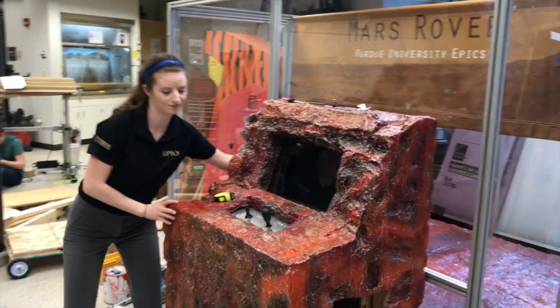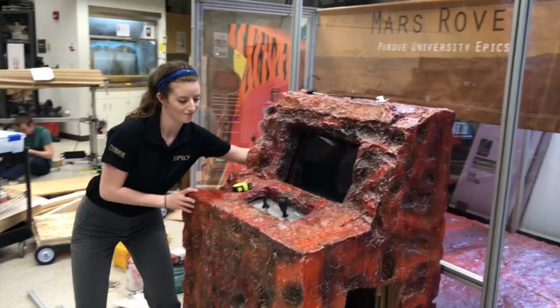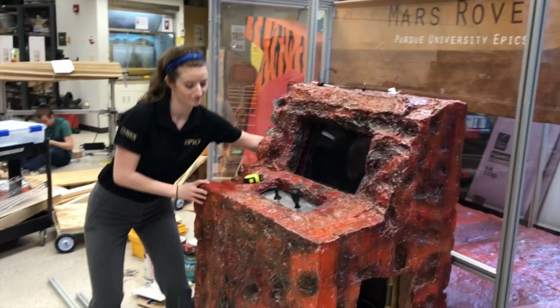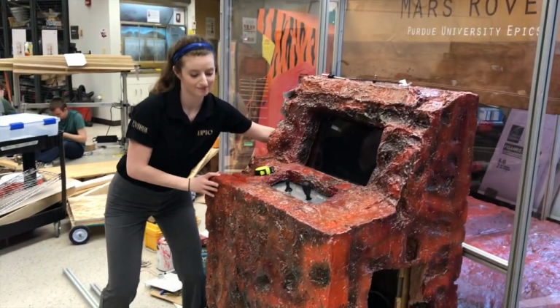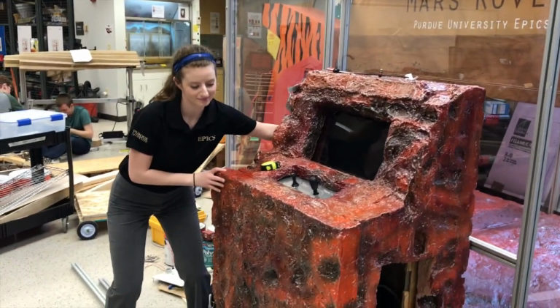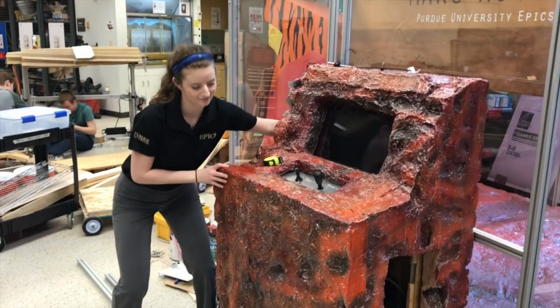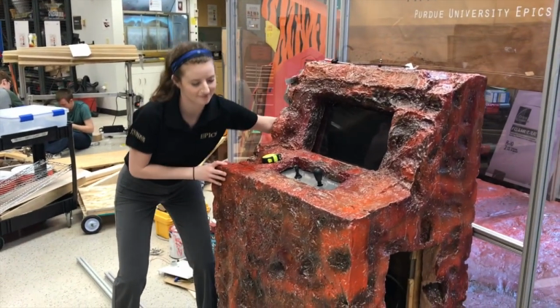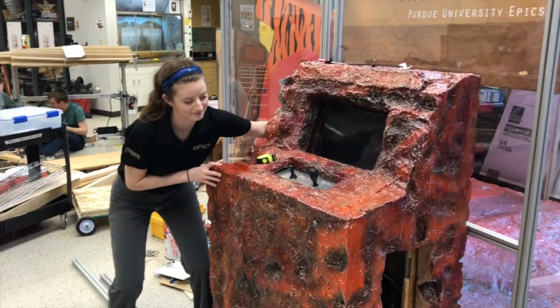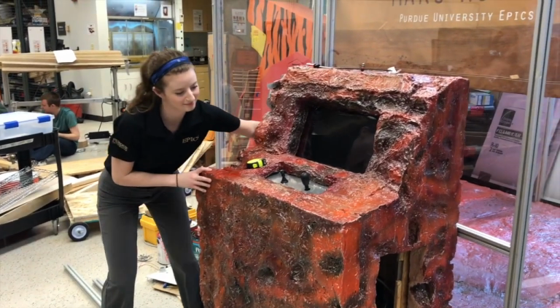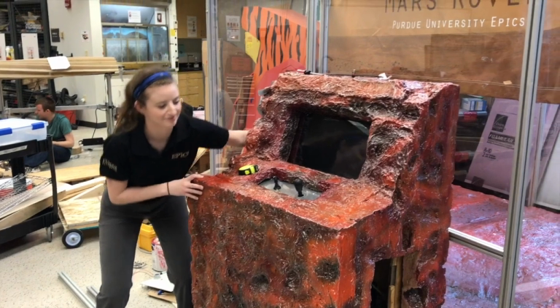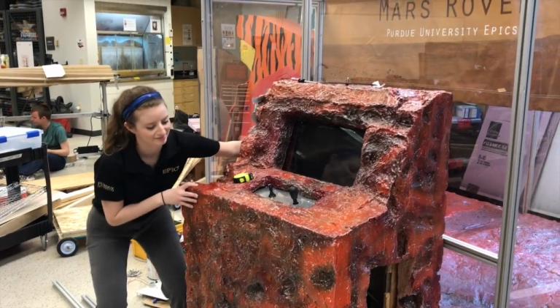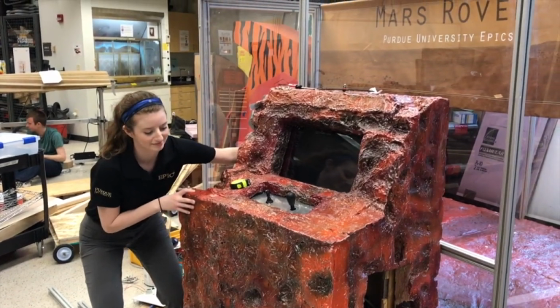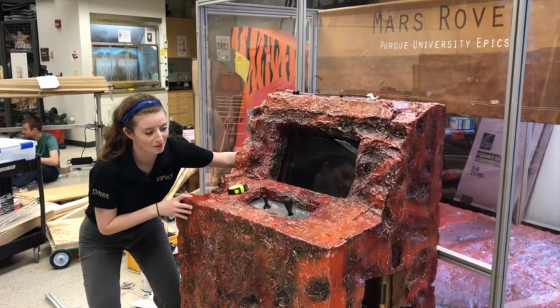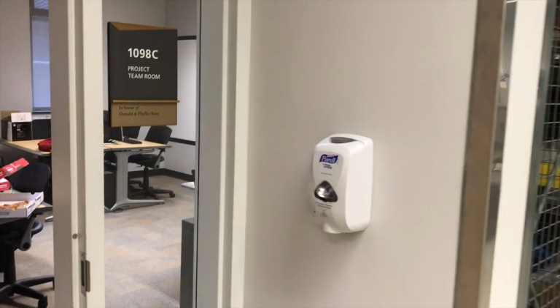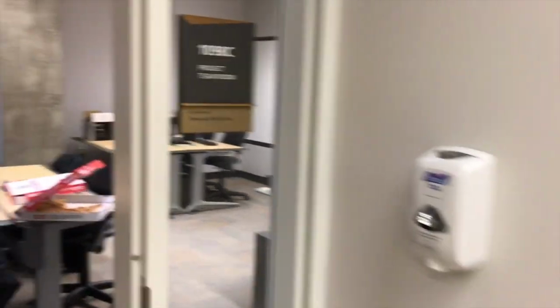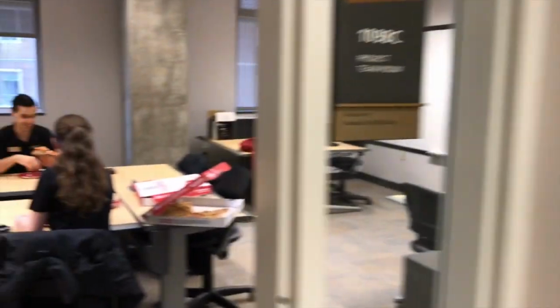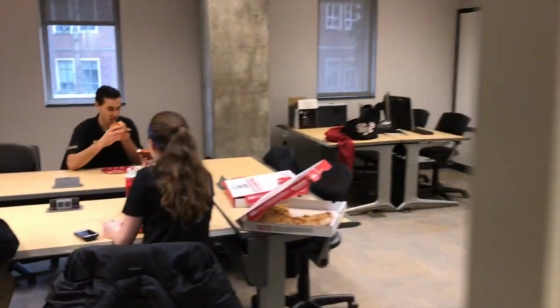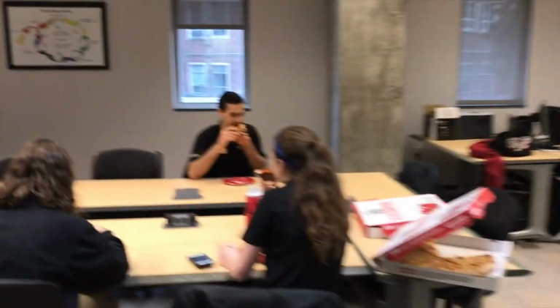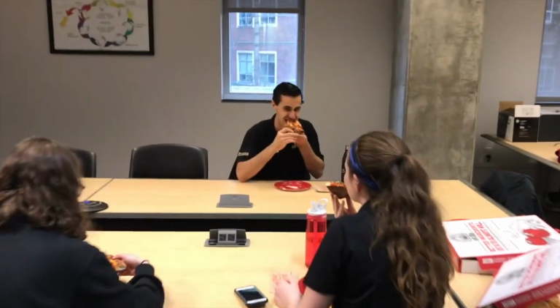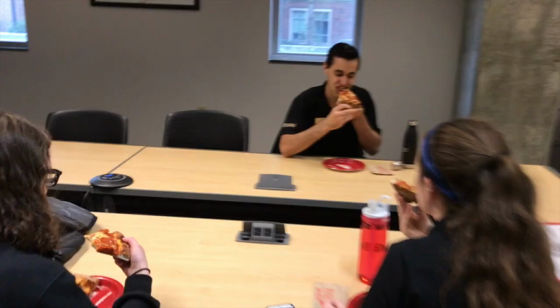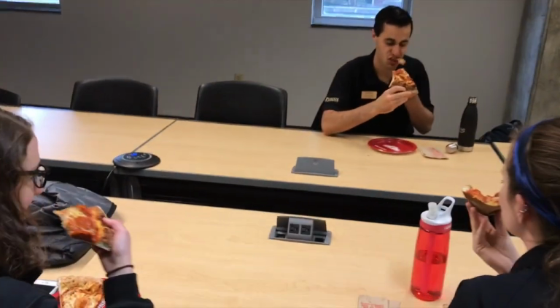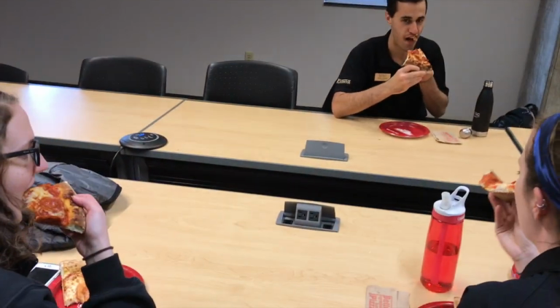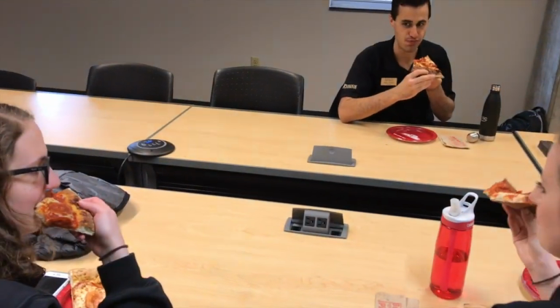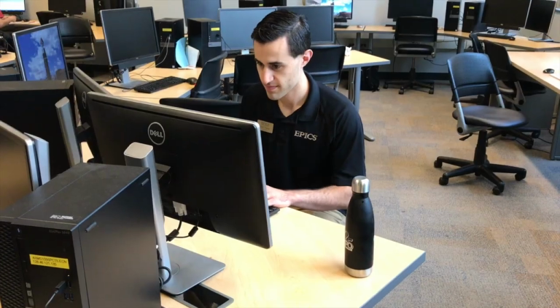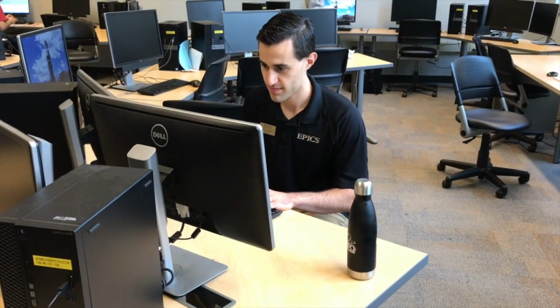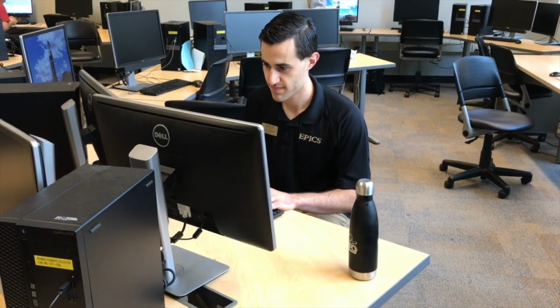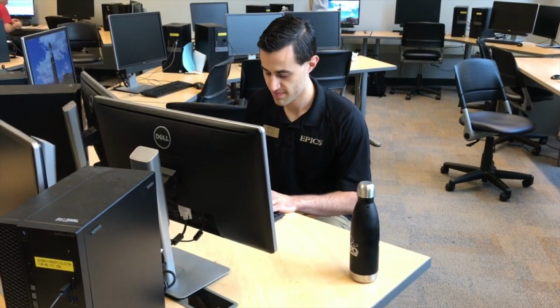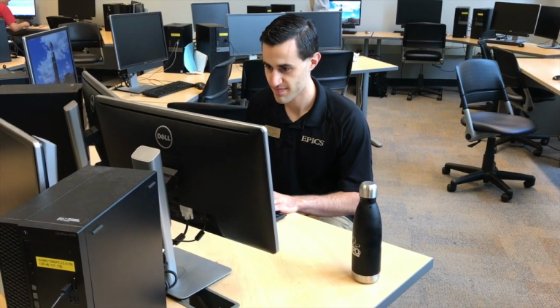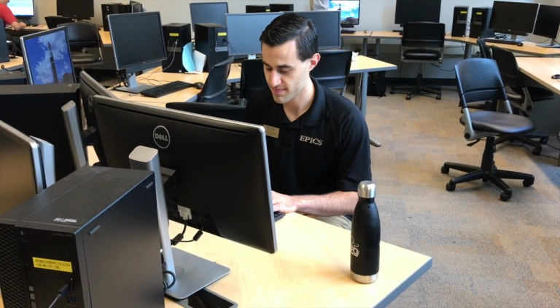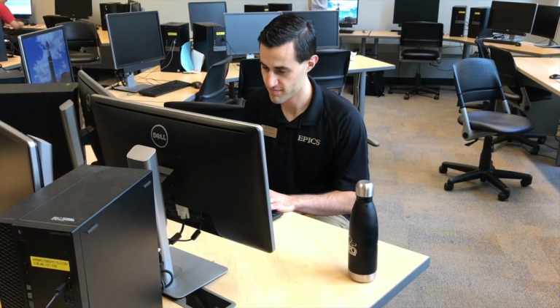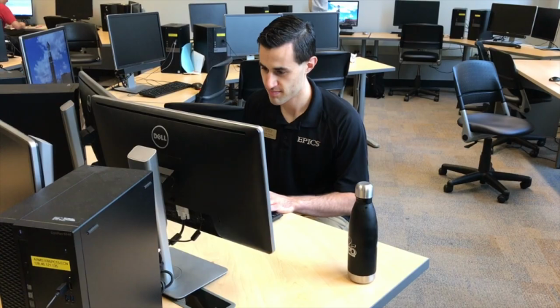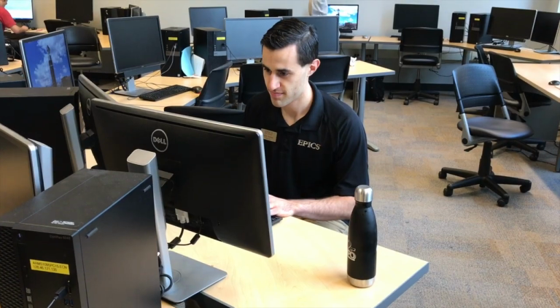Do not move equipment. If you need something moved, contact an EPICS administrator and they will be able to help you. Lastly, no food is allowed in the labs except for the meeting rooms. Drinks with sealable lids can be brought into the labs but cannot be placed on work benches or computer tables.